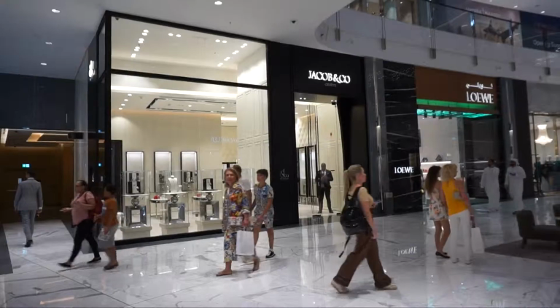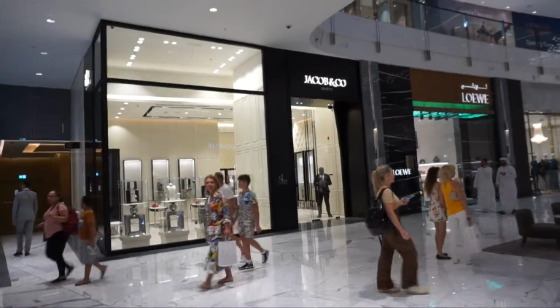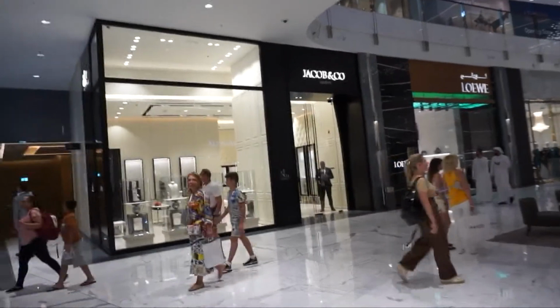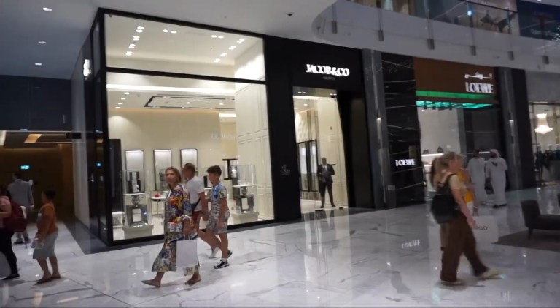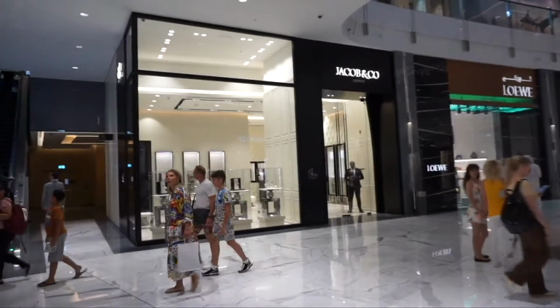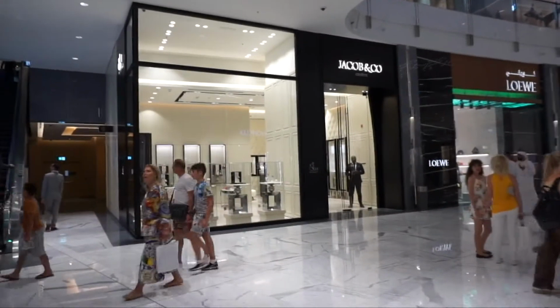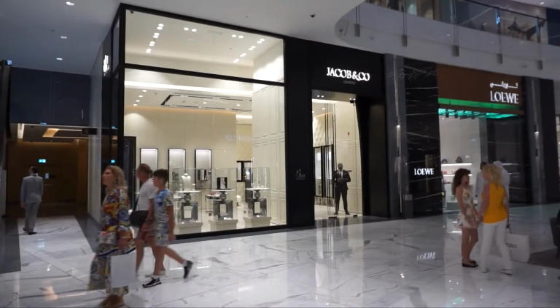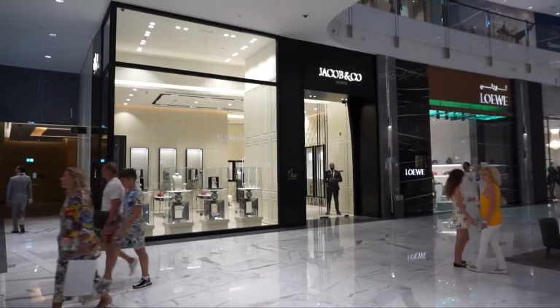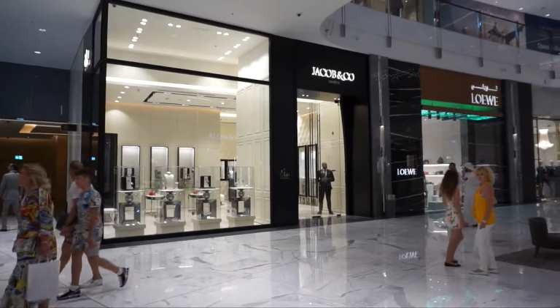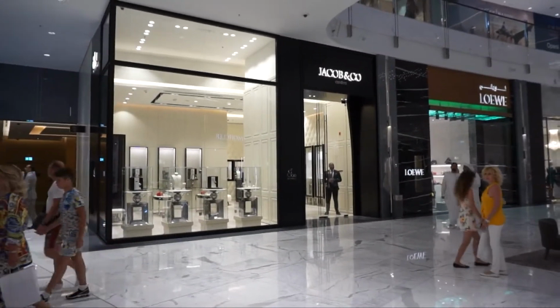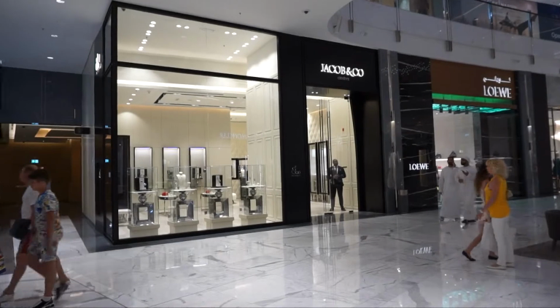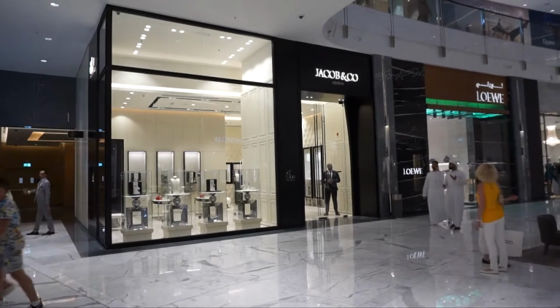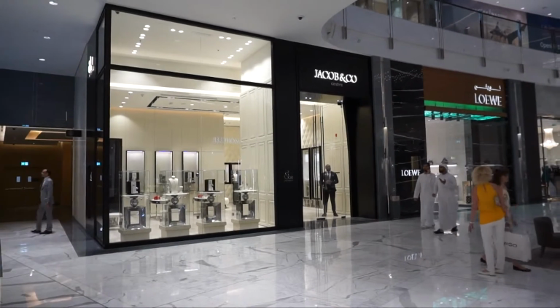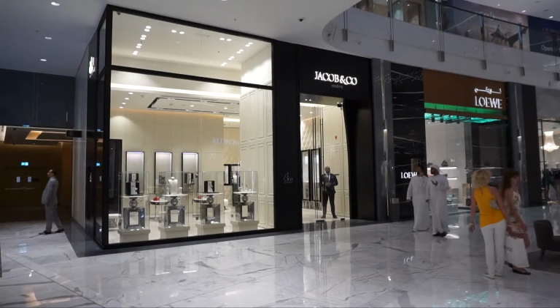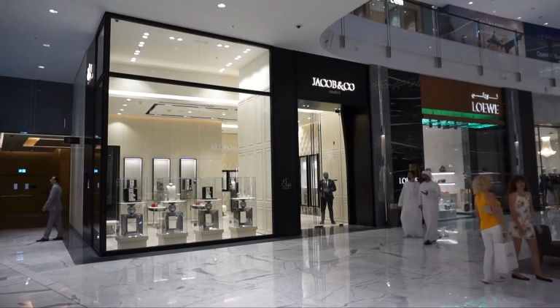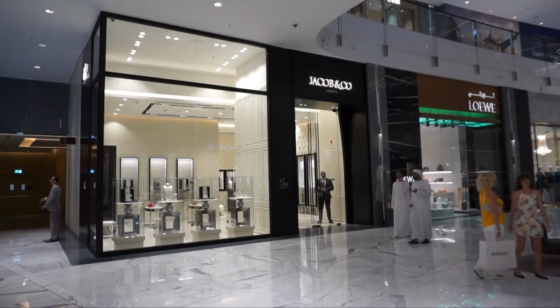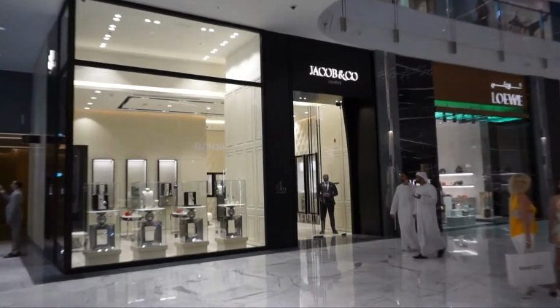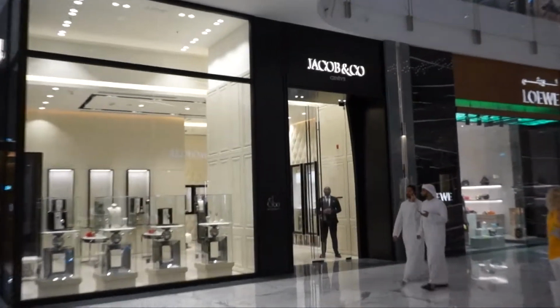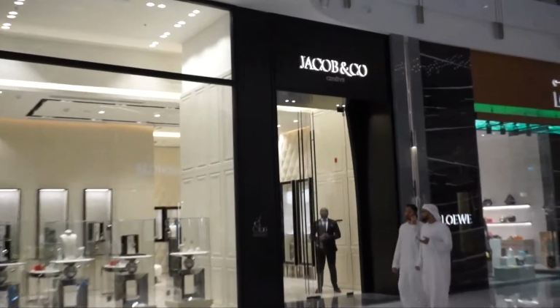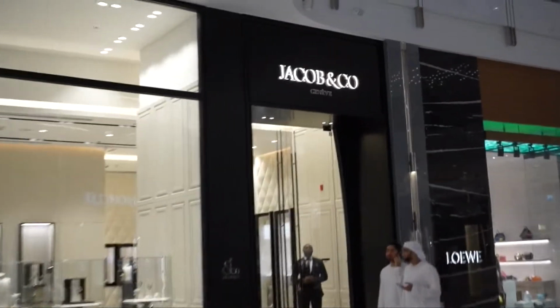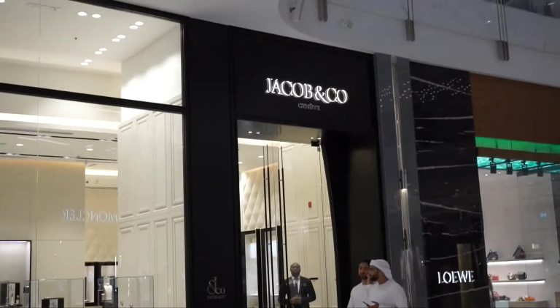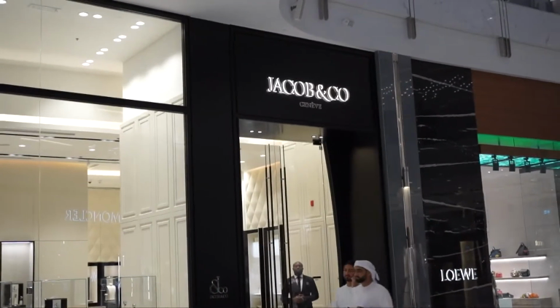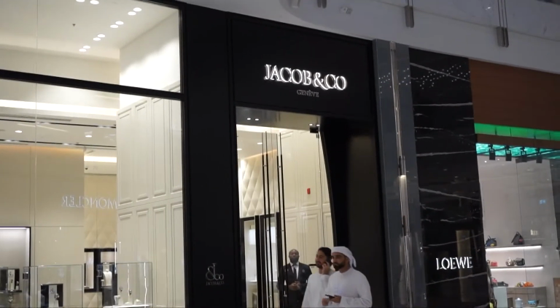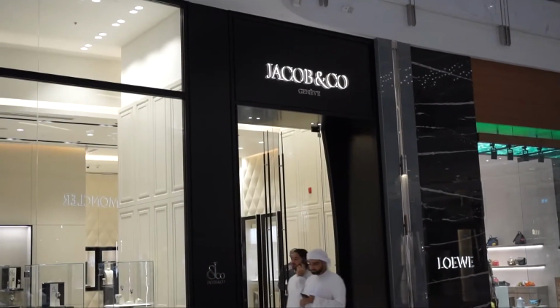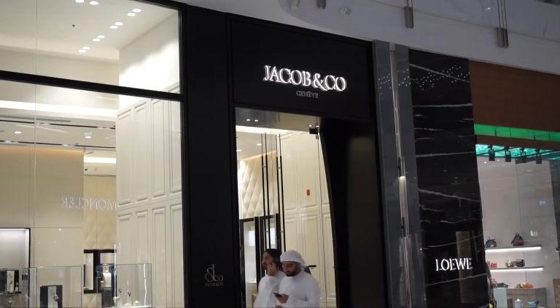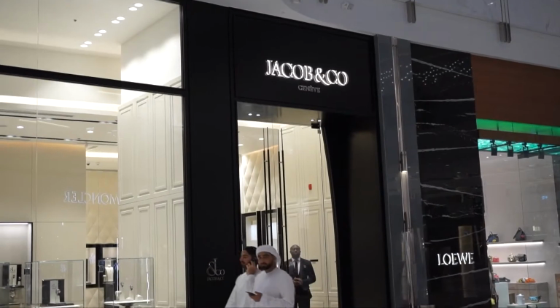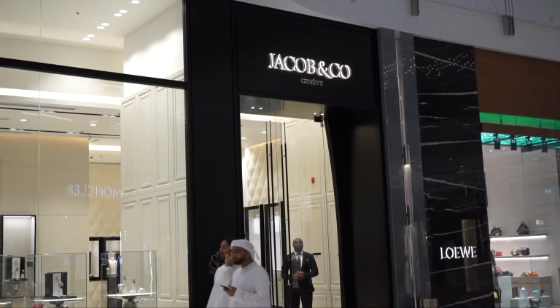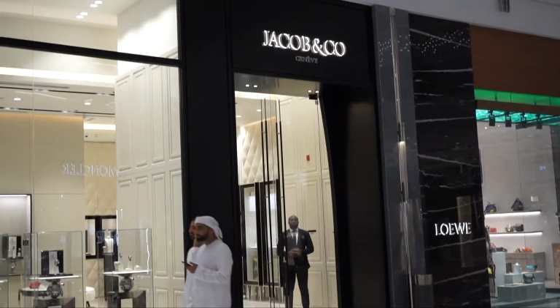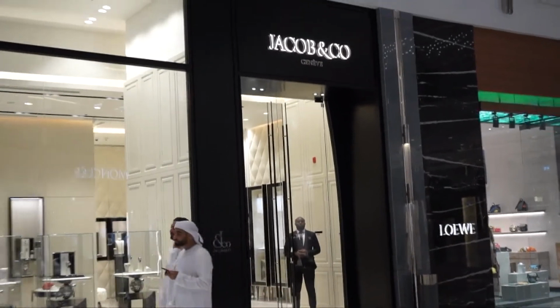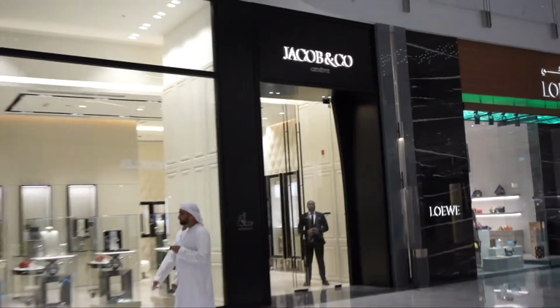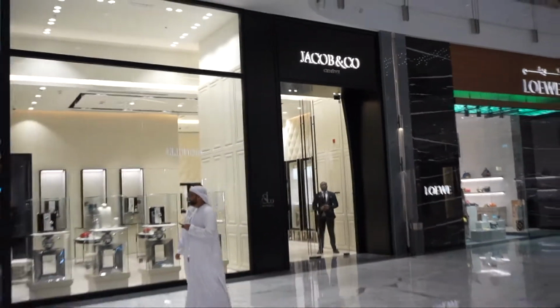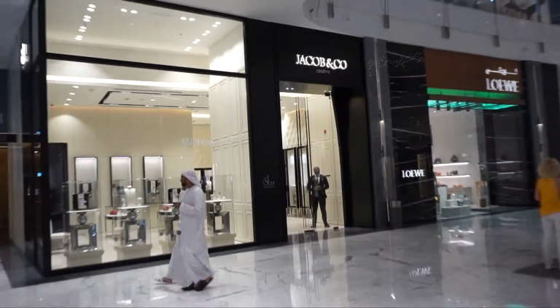Okay so now we arrived at the Jacob & Co boutique. This is the brand. We are going to try the new model of the Astronomia. Let's go.